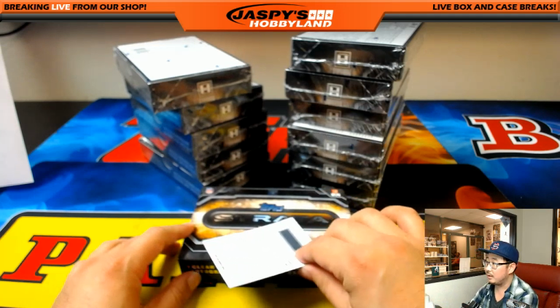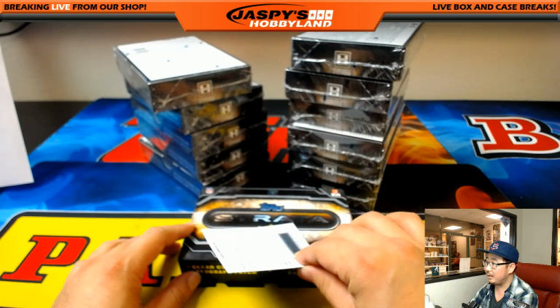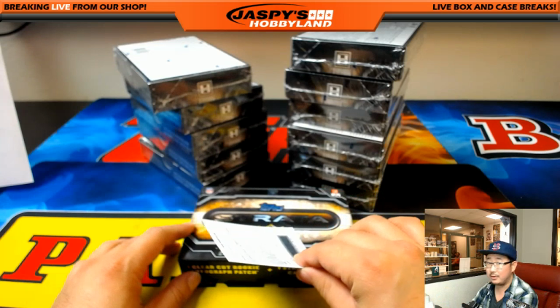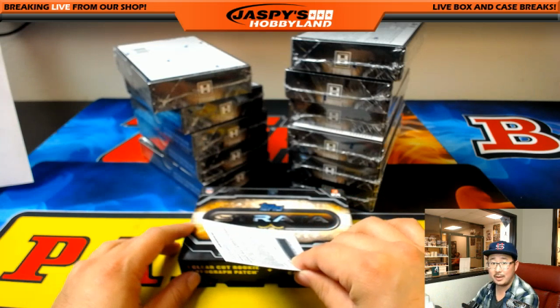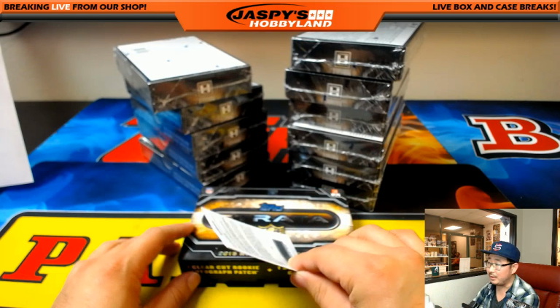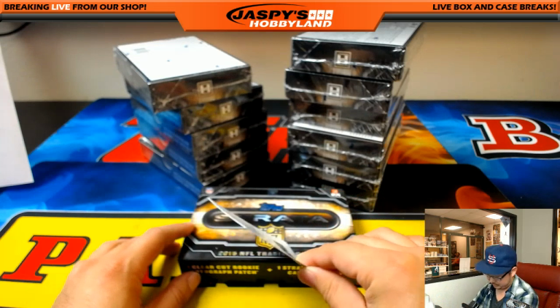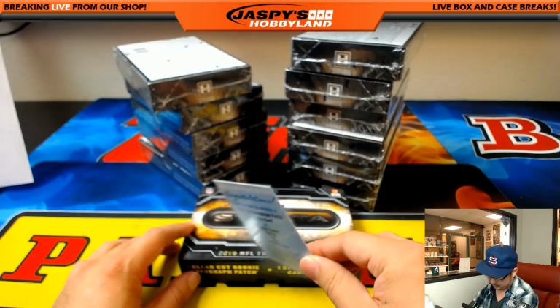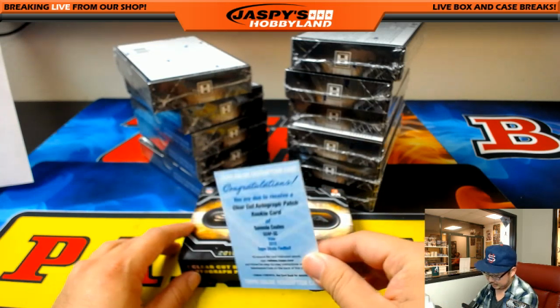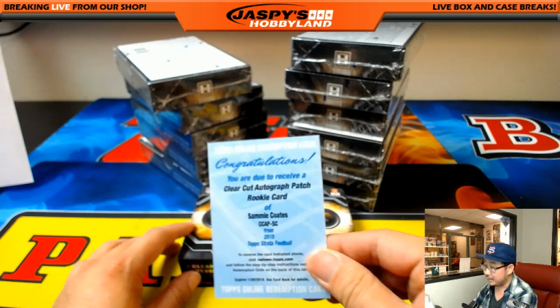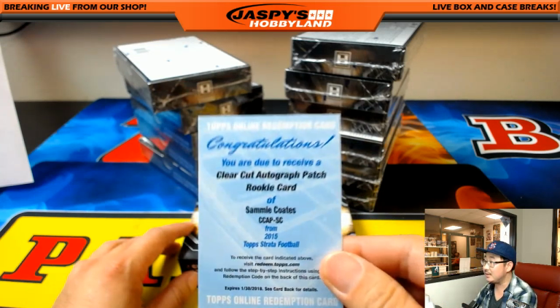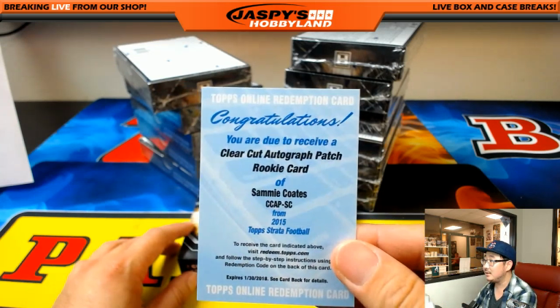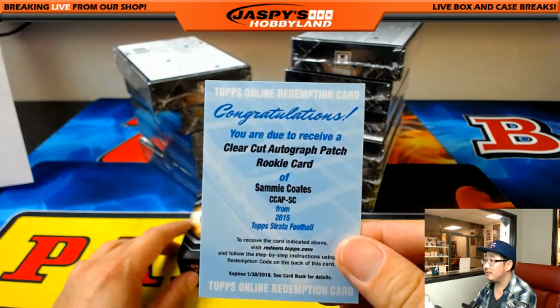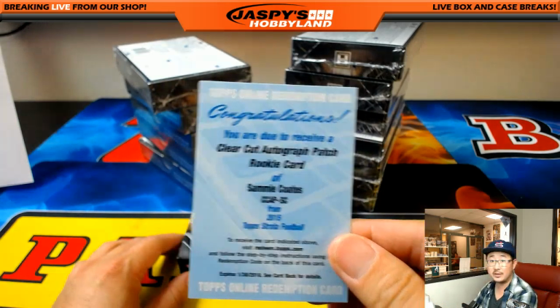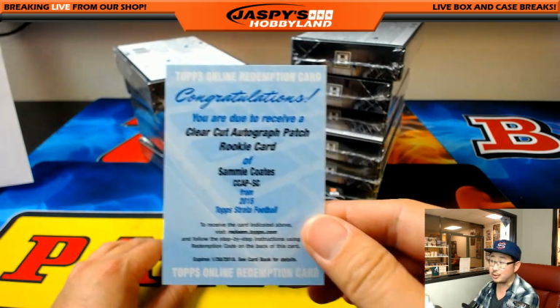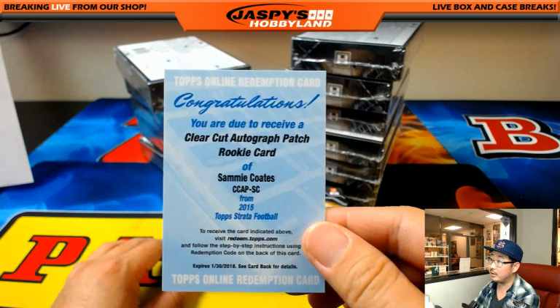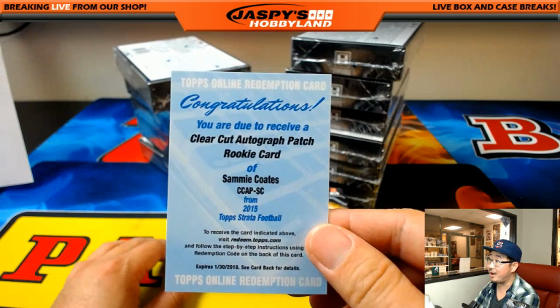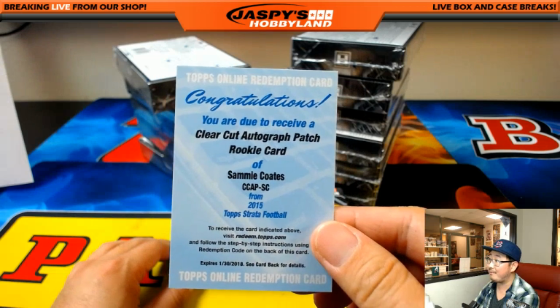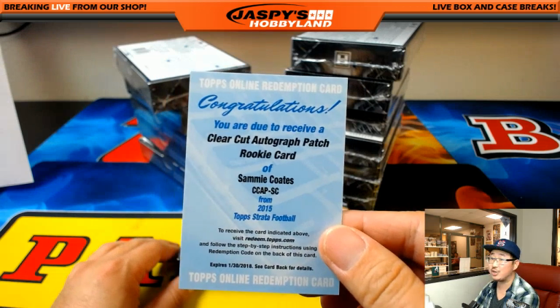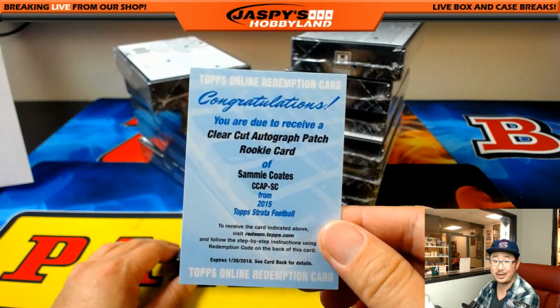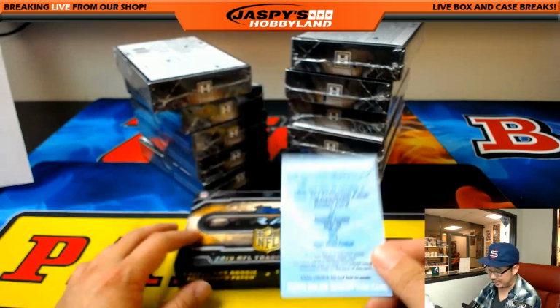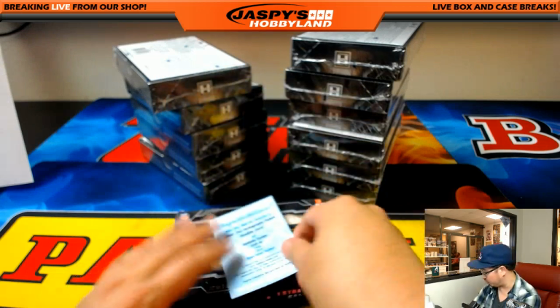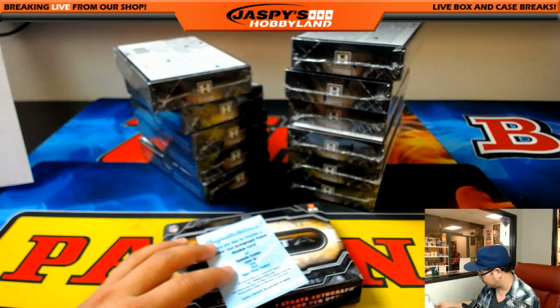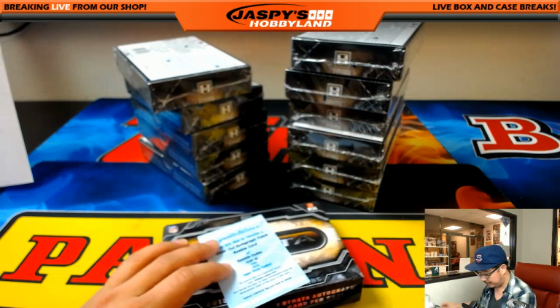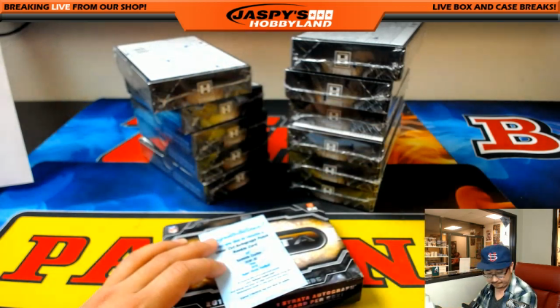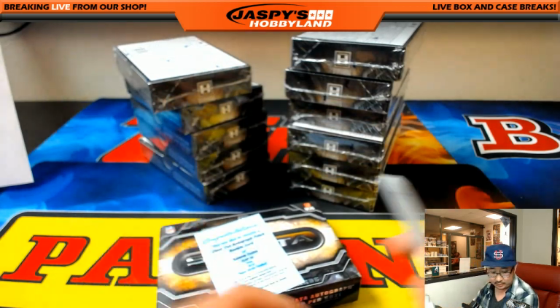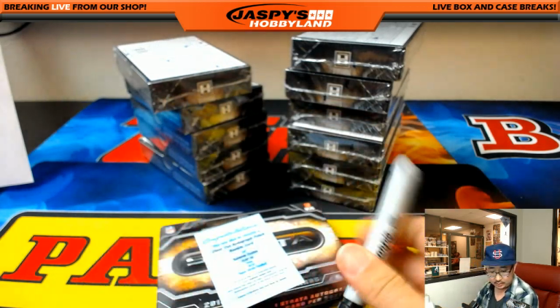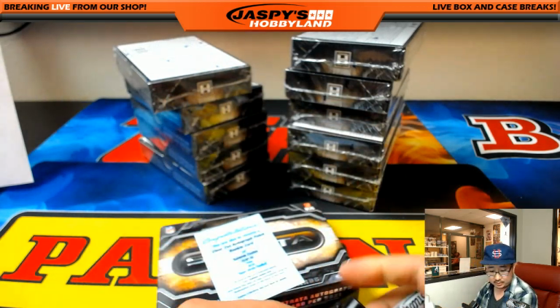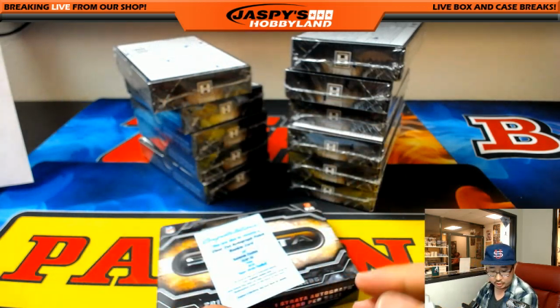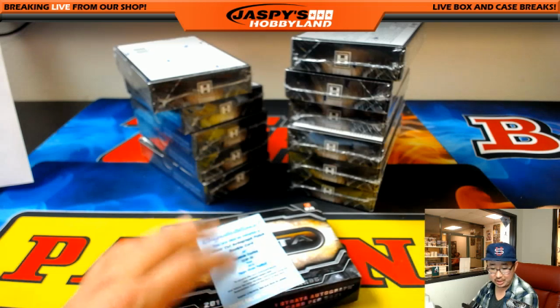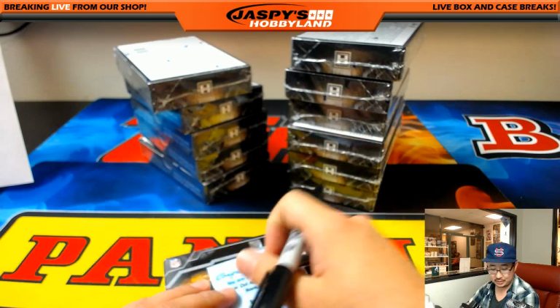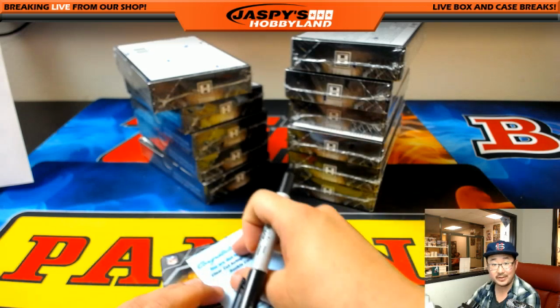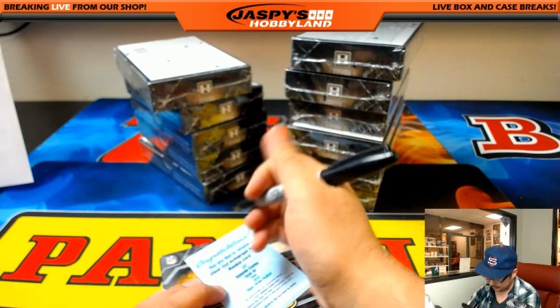And the redemption is for the Steelers - Clear Cut Autograph Patch Rookie Card, Sammy Coates. Joseph Johns with the Steelers.